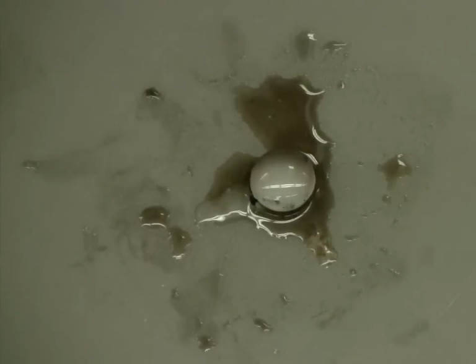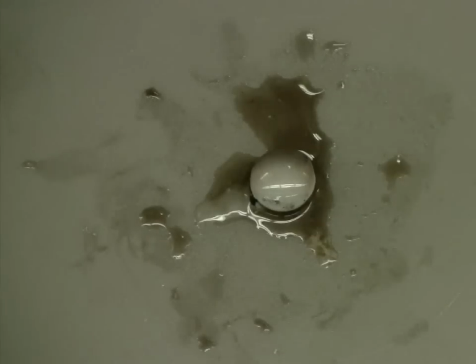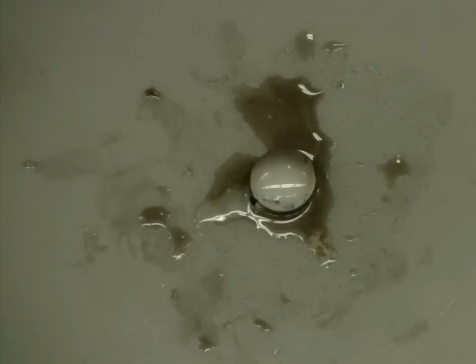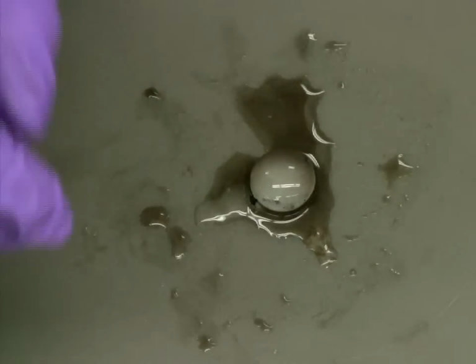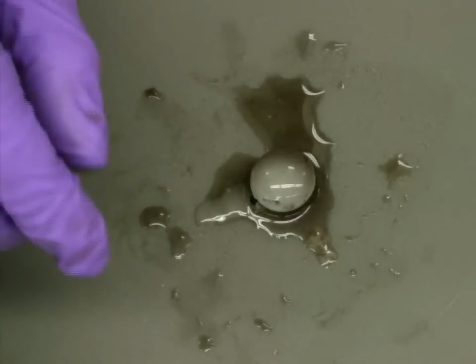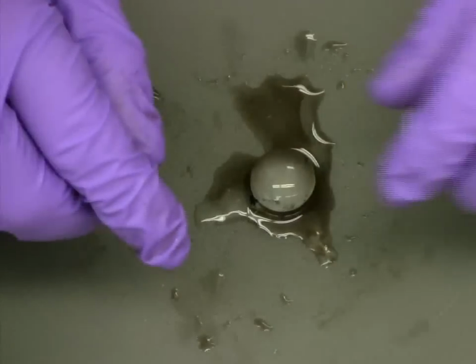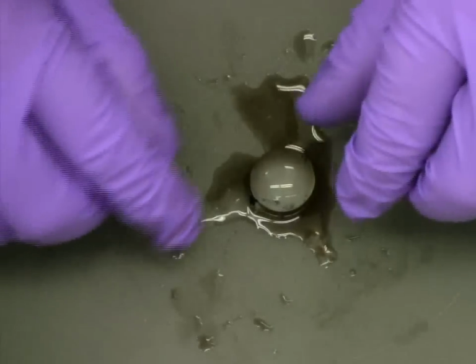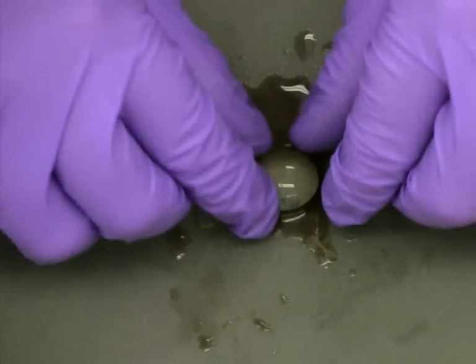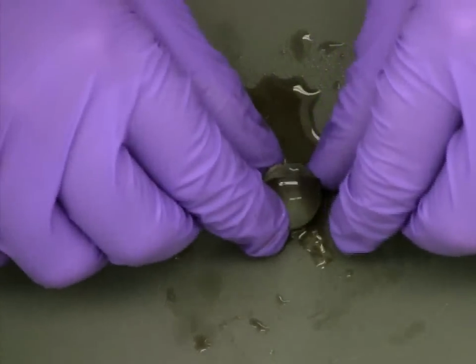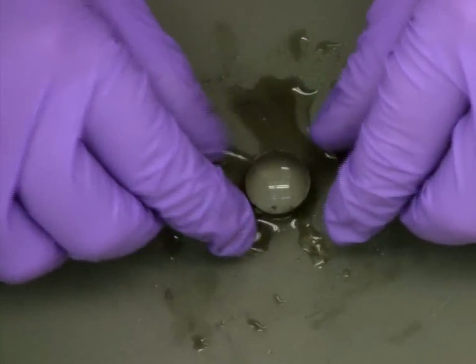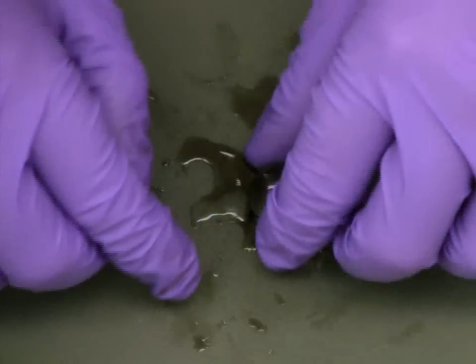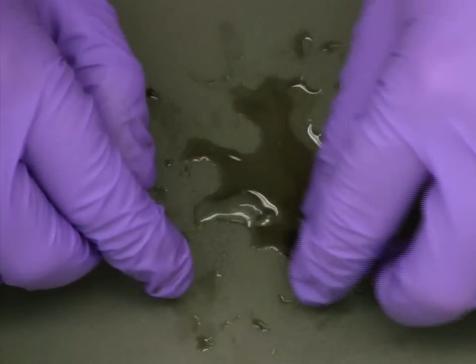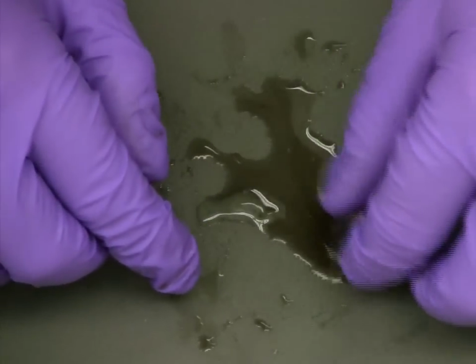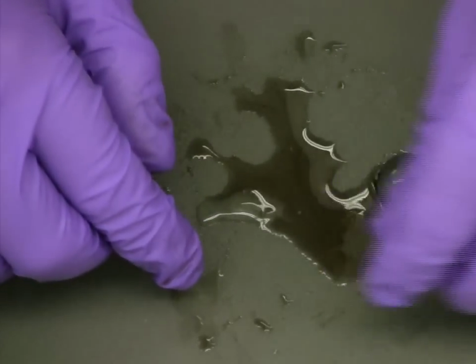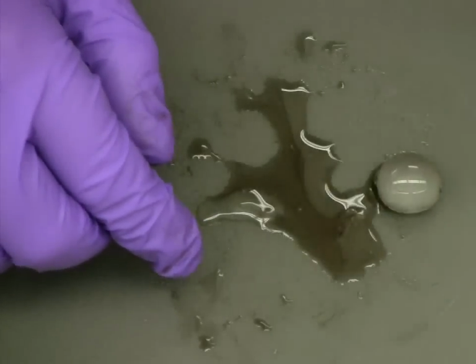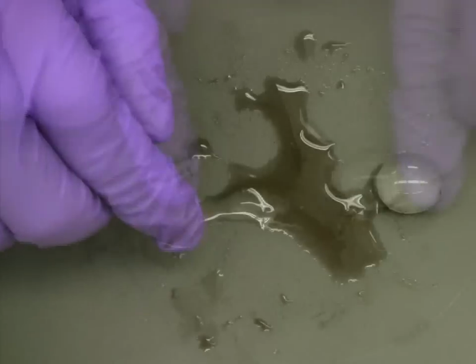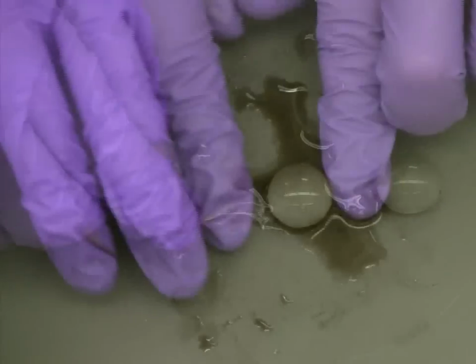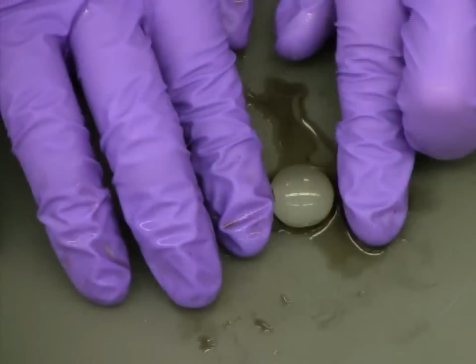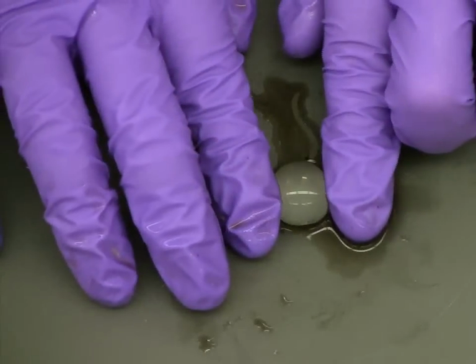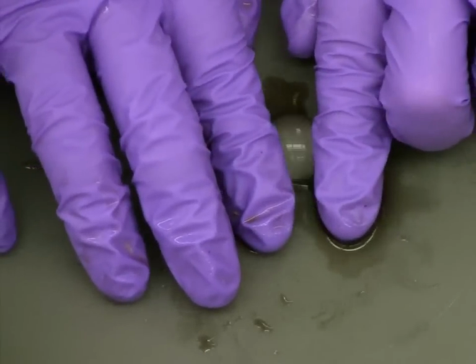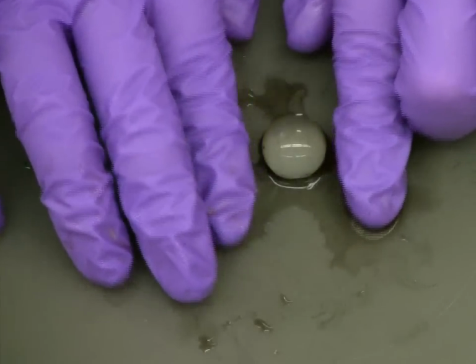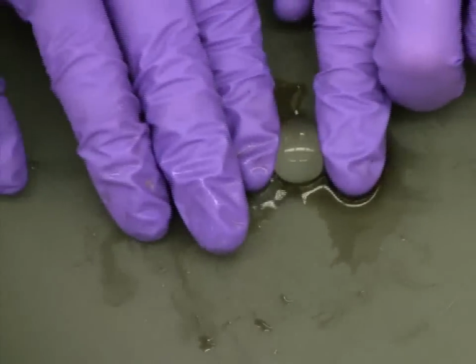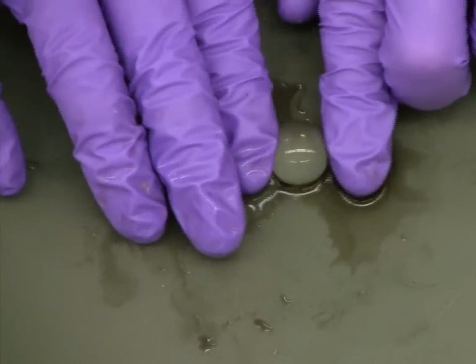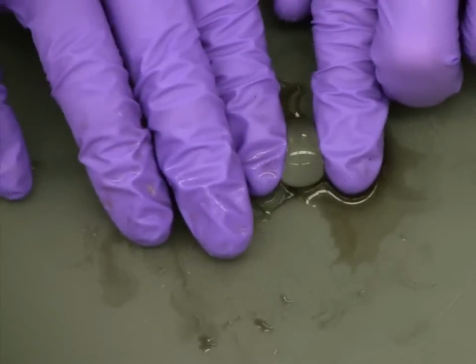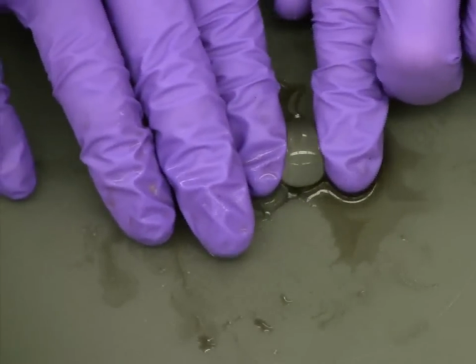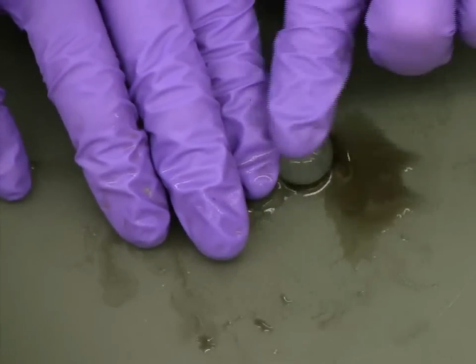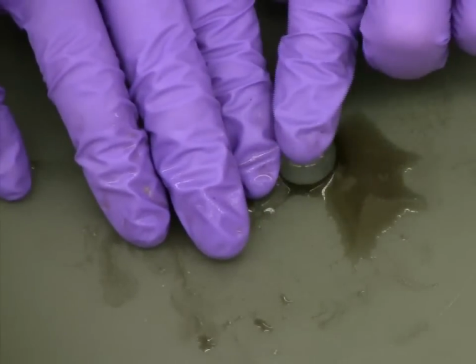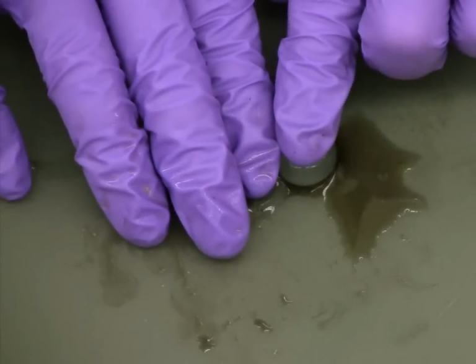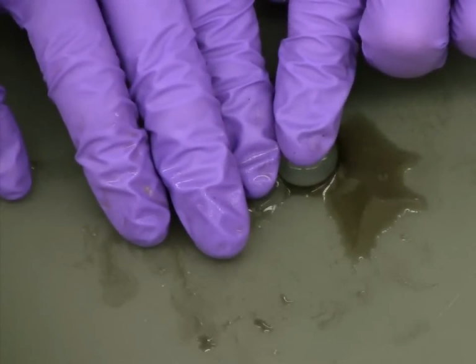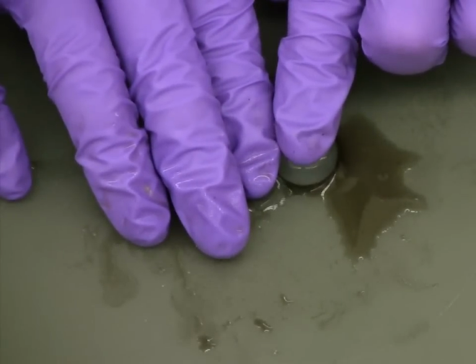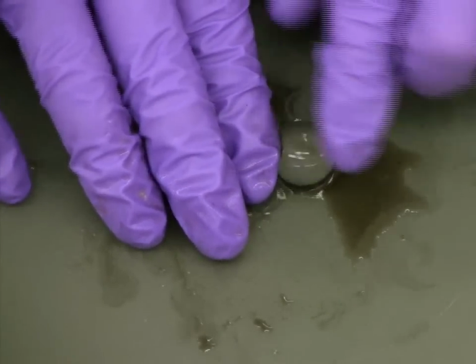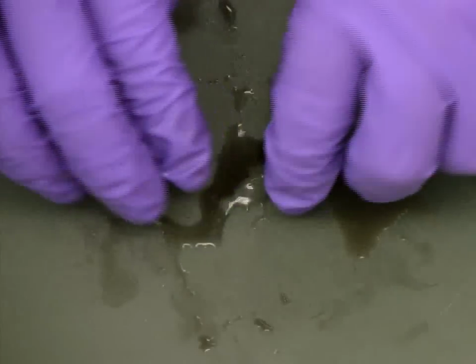Once removed from the rest of the eye, we can more closely examine the physical properties of the lens itself. The lens is very flexible, but does bounce back to its original shape after being pressed.